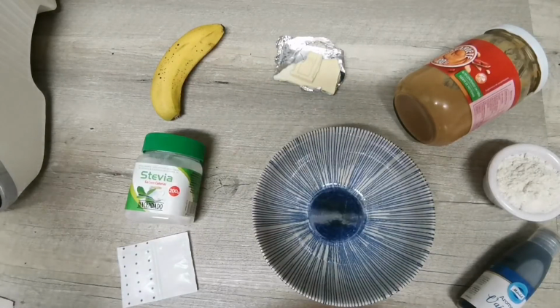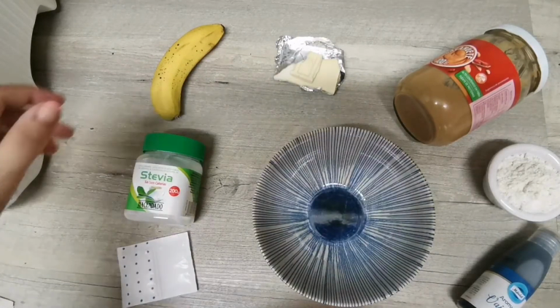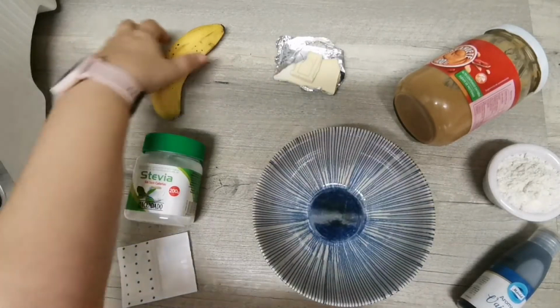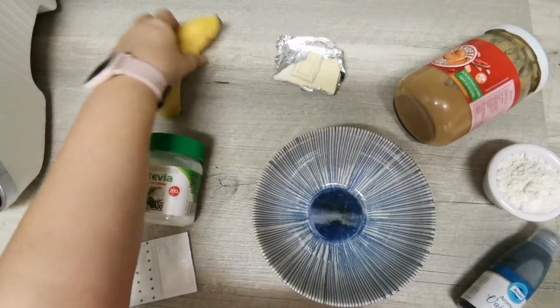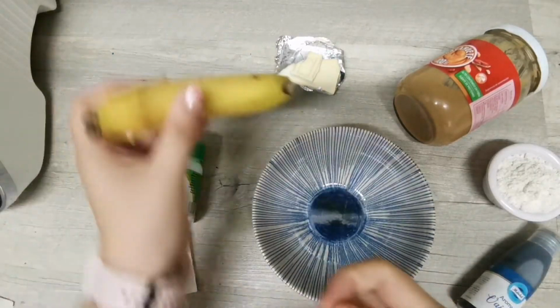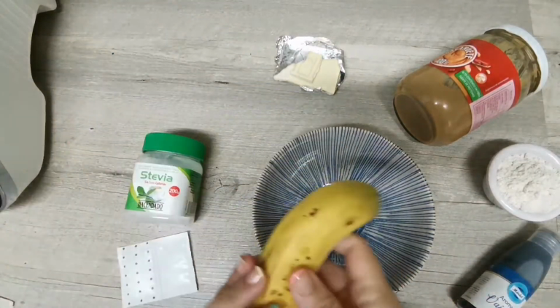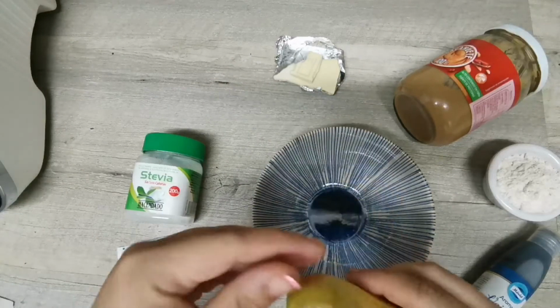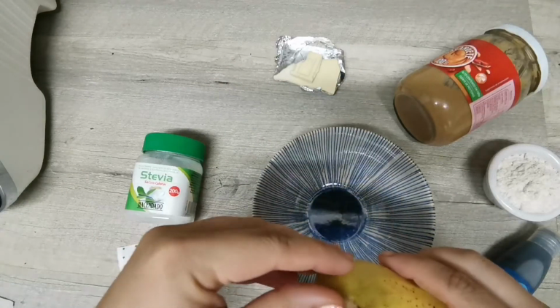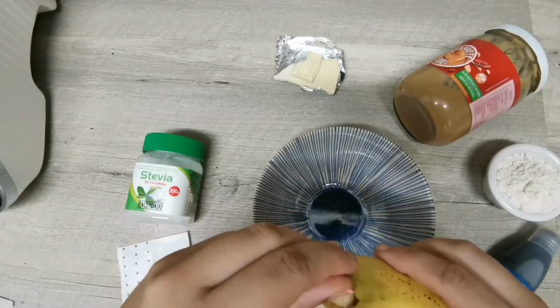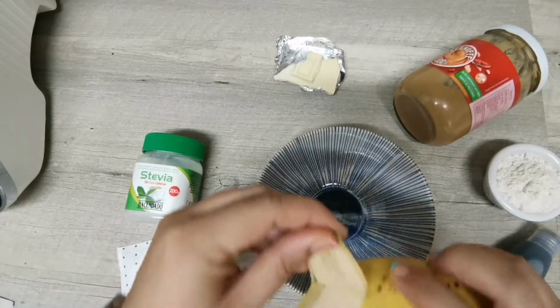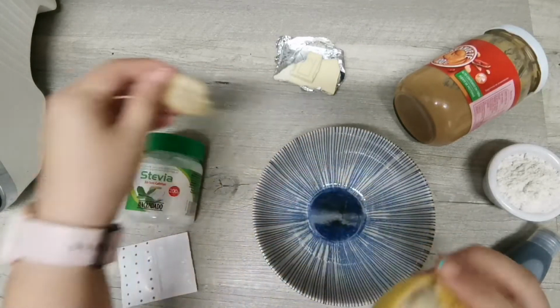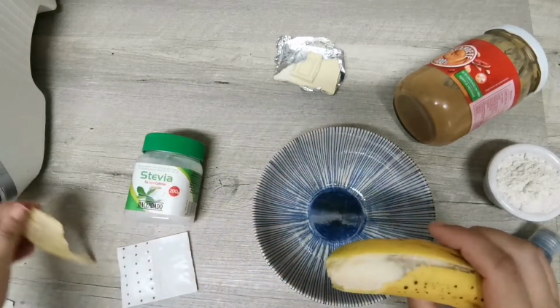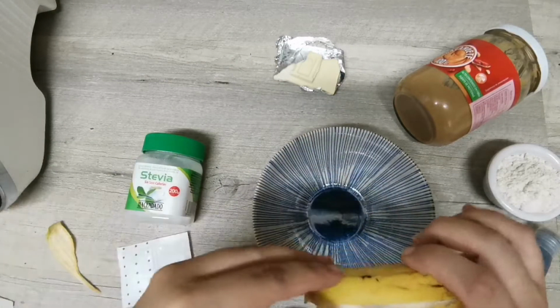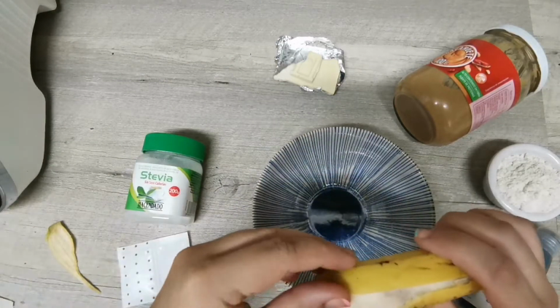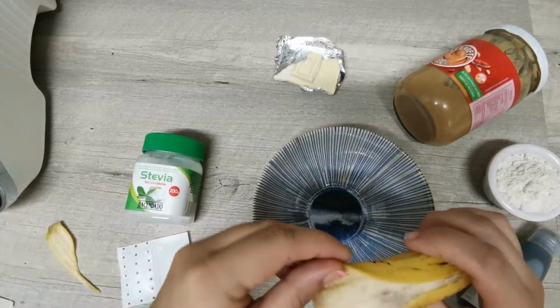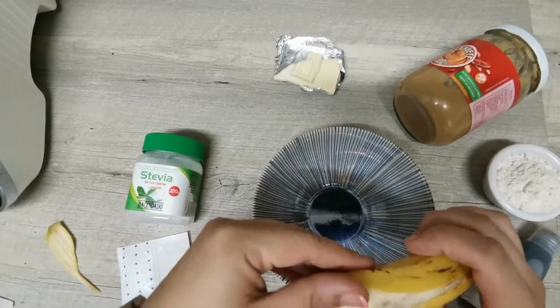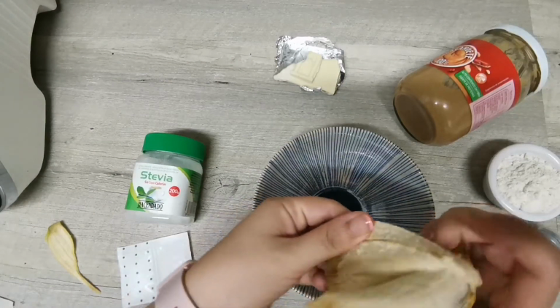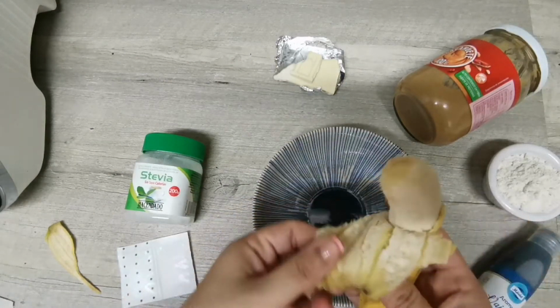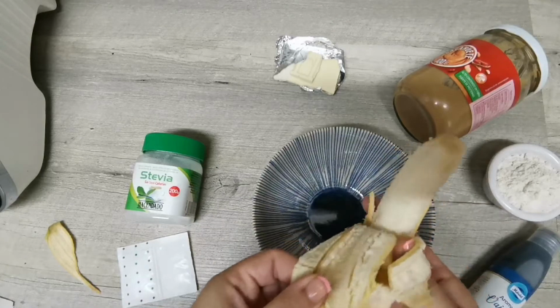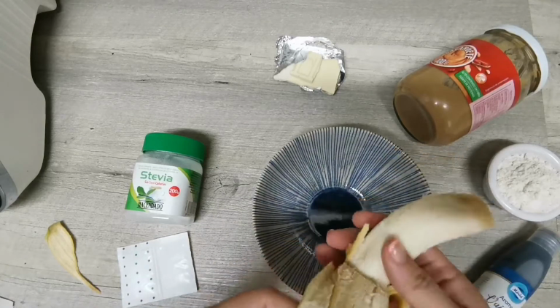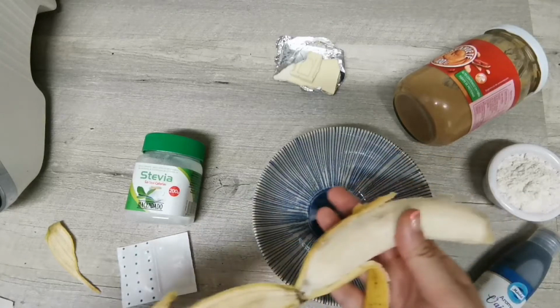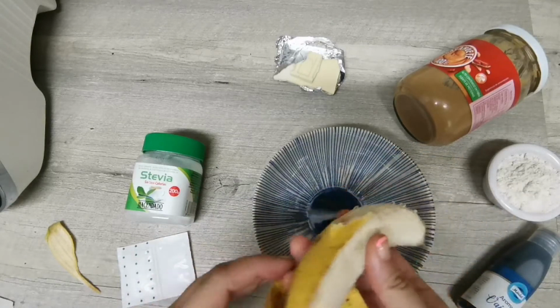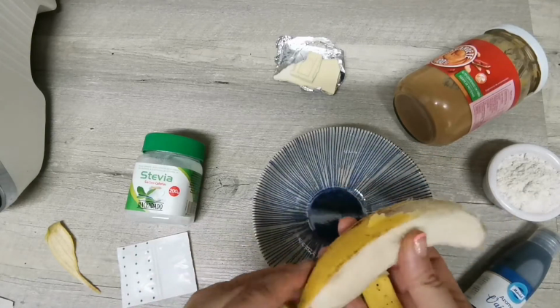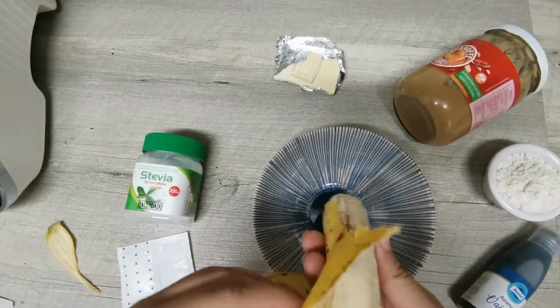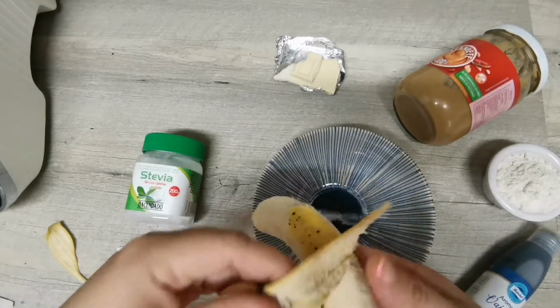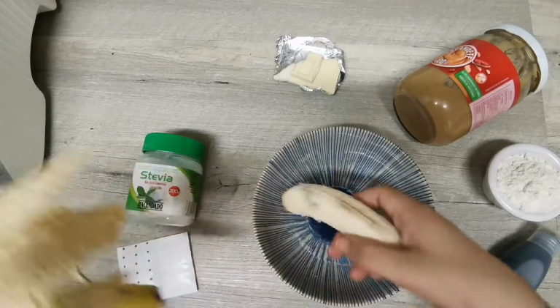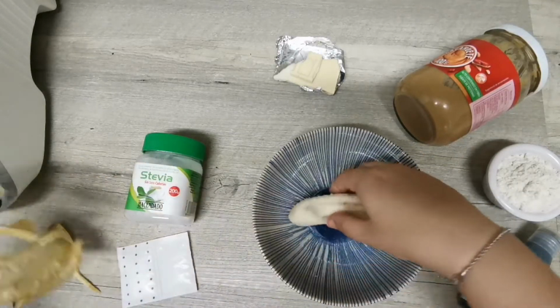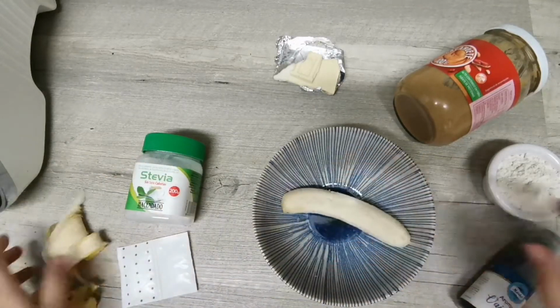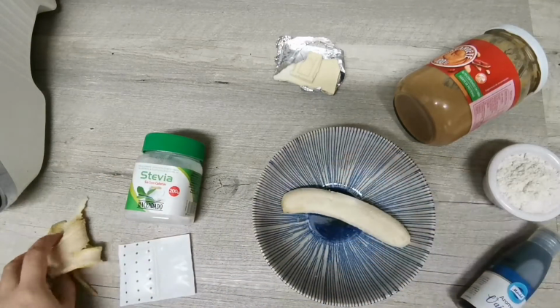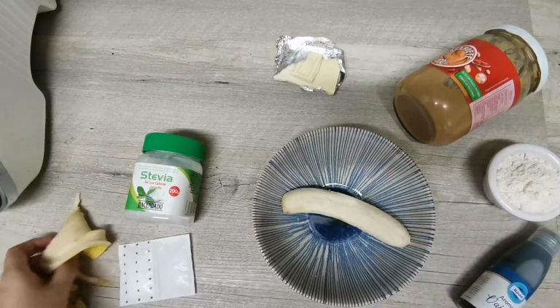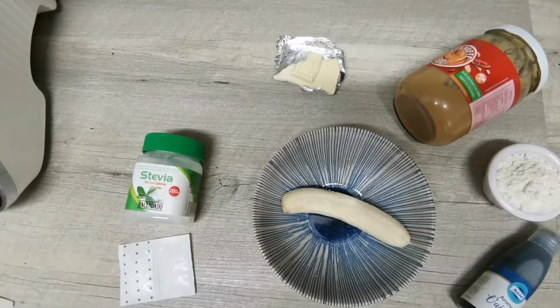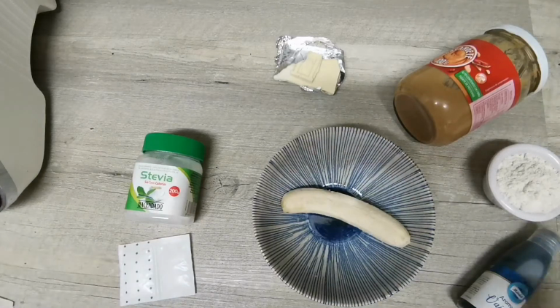Esta galleta es súper sencilla. Lo primero que tenemos que hacer es machacar el plátano, cuanto más maduro mejor porque menos edulcorante vamos a tener que echarle. Lo machacamos bien.